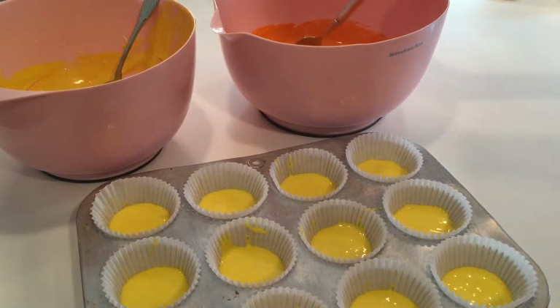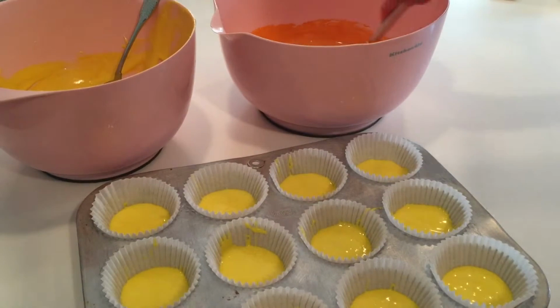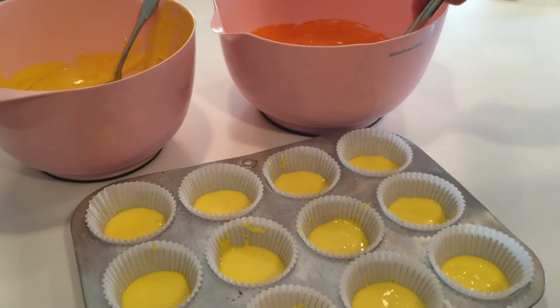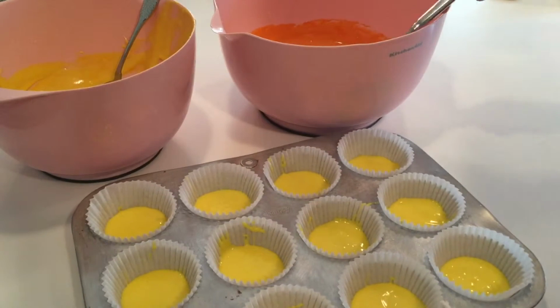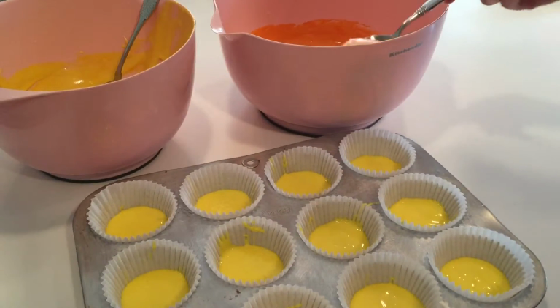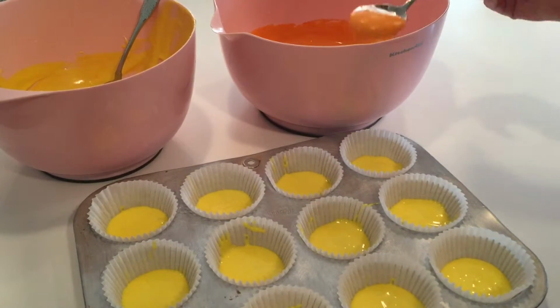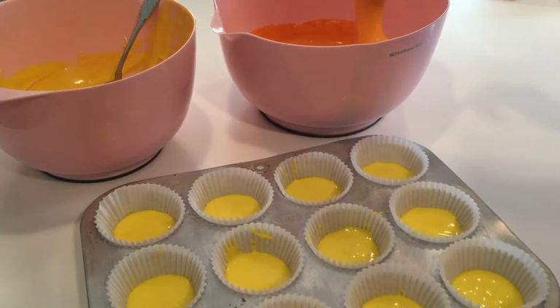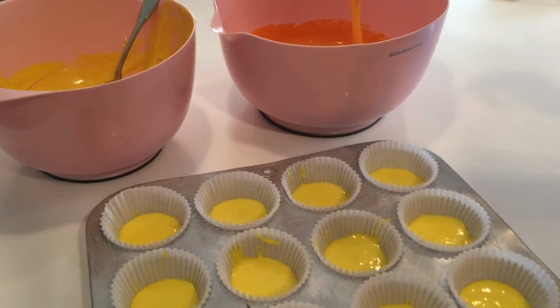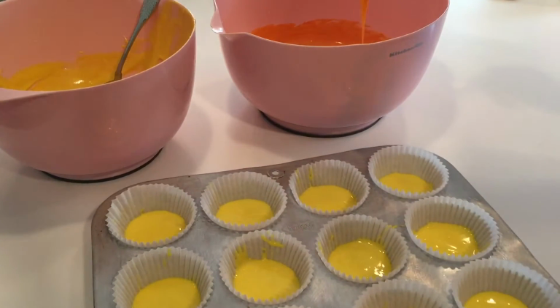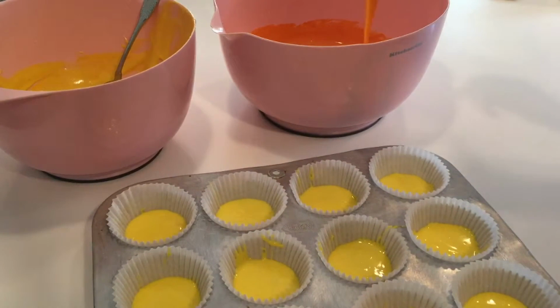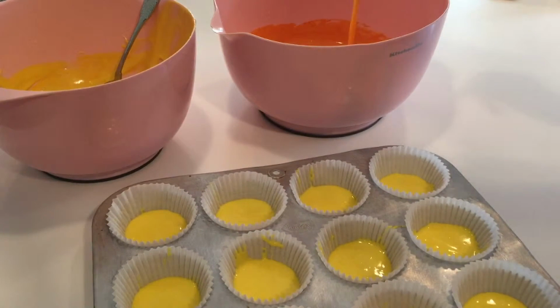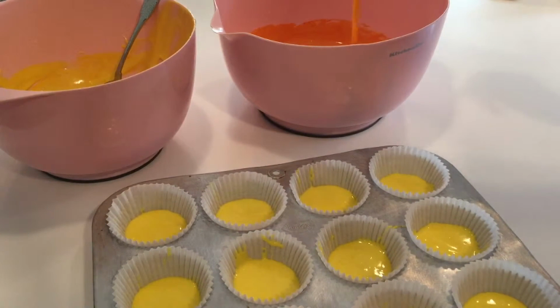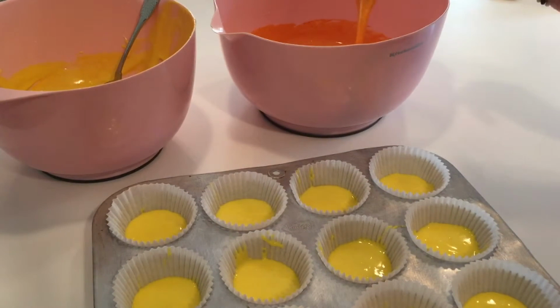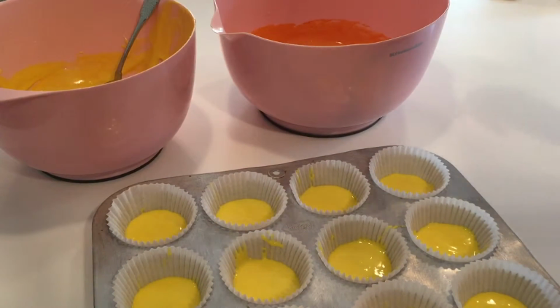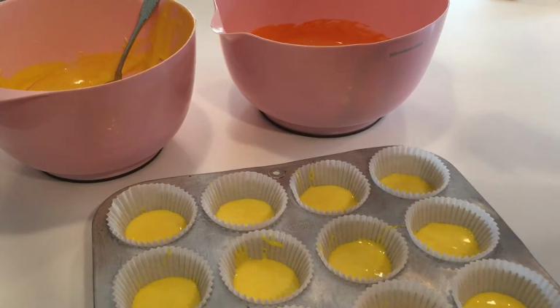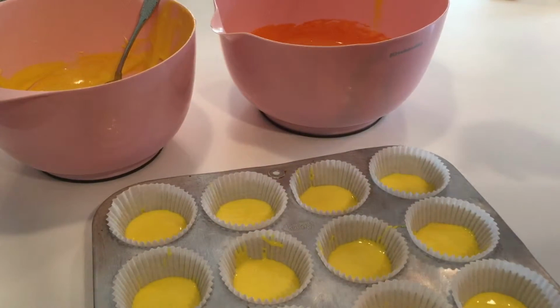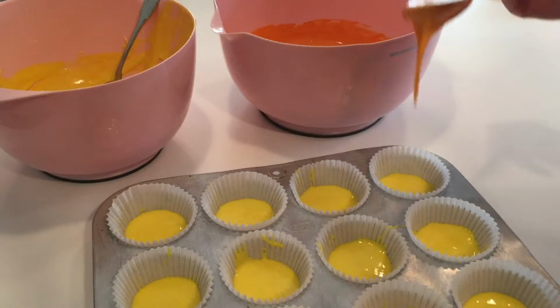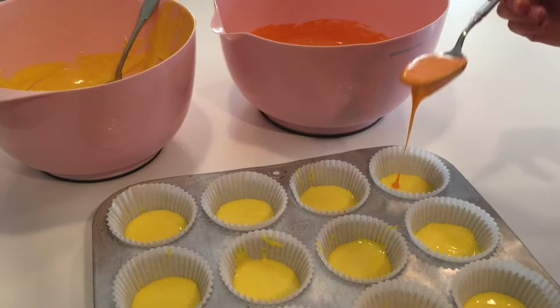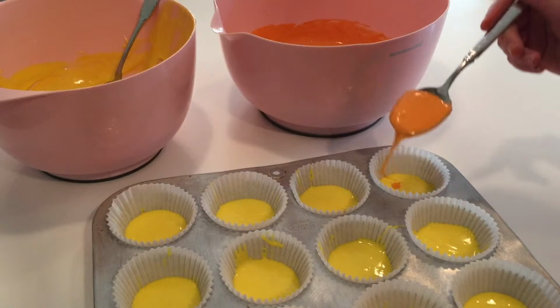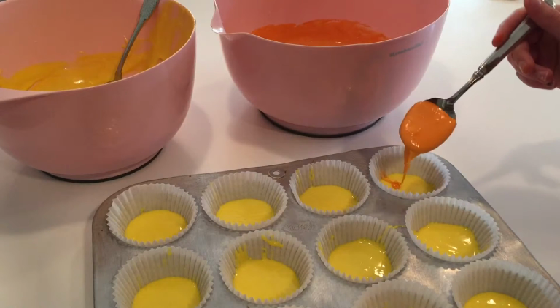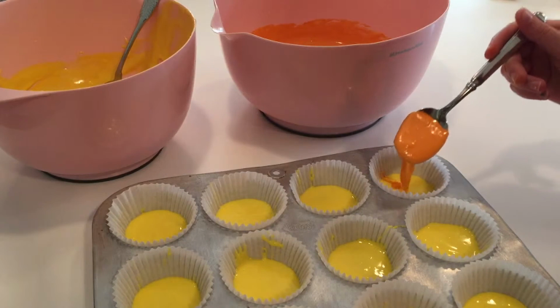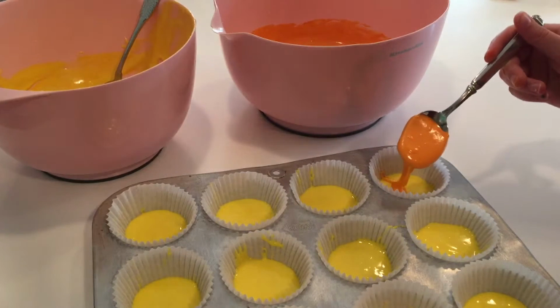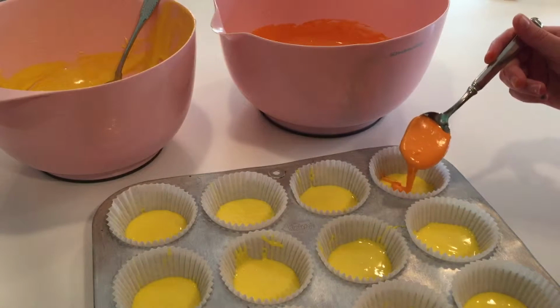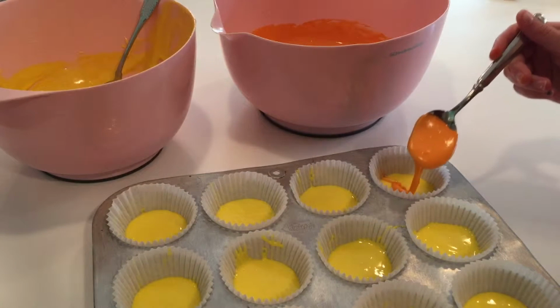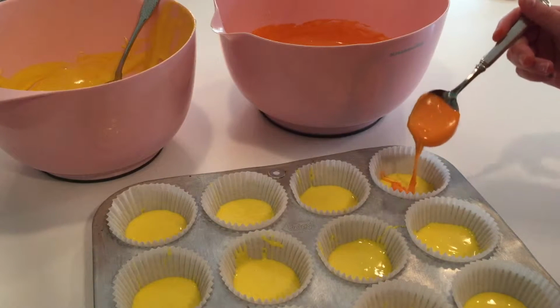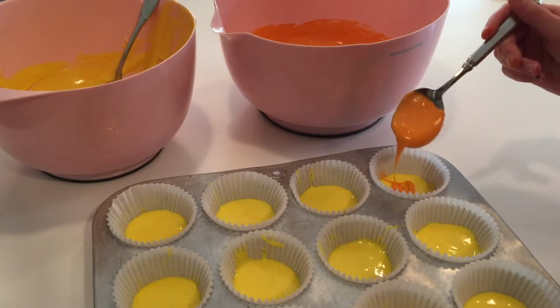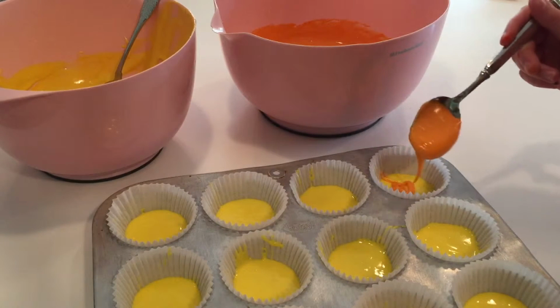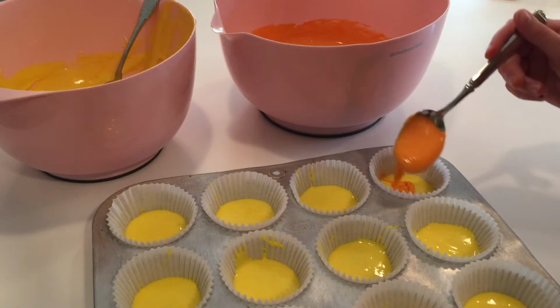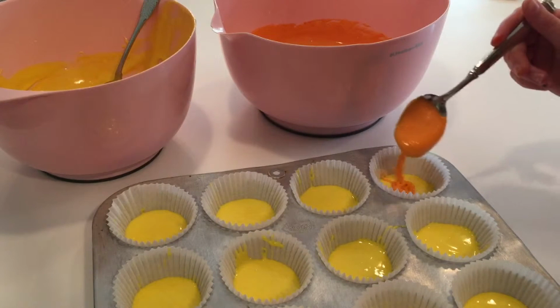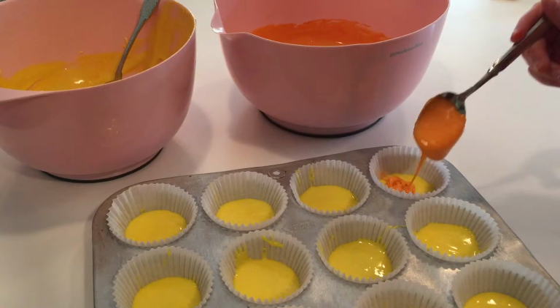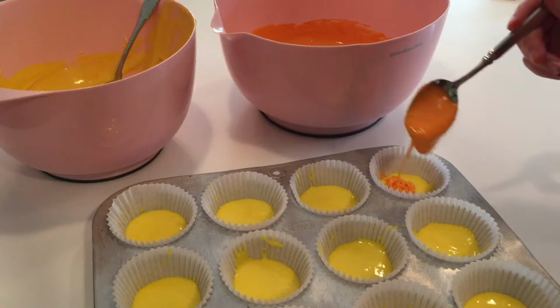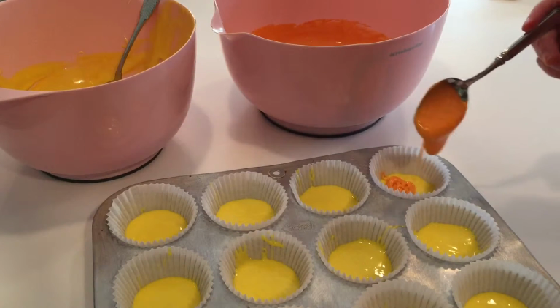To fill the rest of the cupcake liner up, I'm just pouring the orange cake batter right on top of the yellow cake batter to make a layer effect.